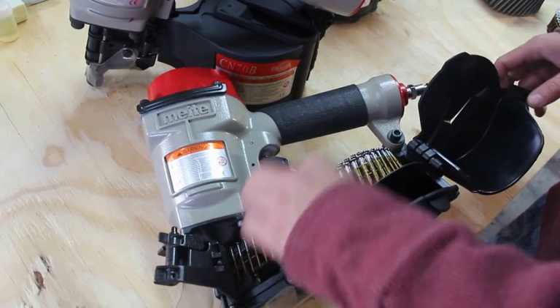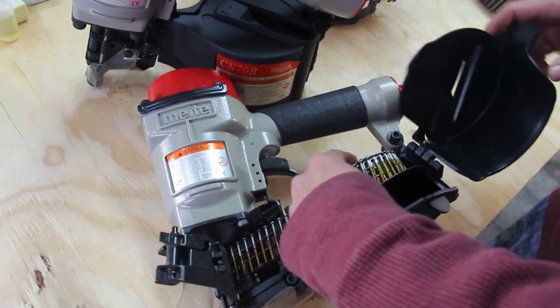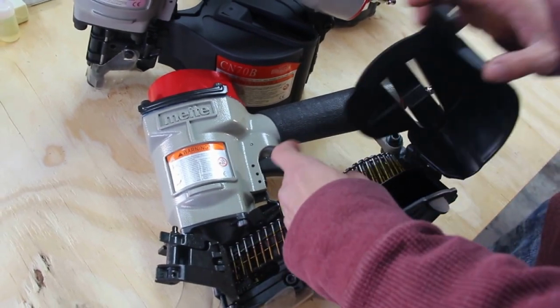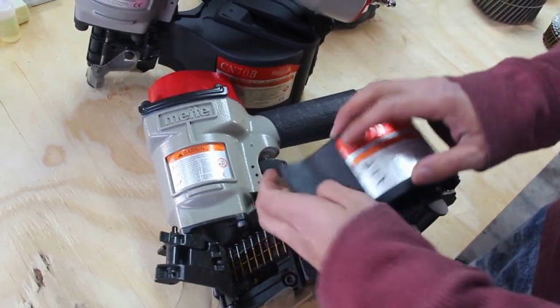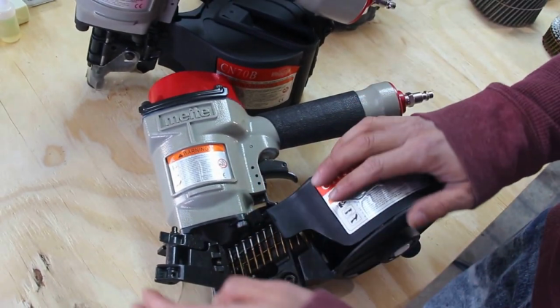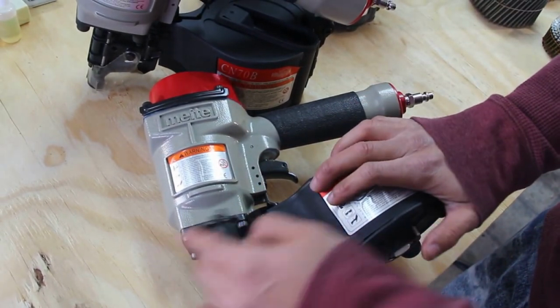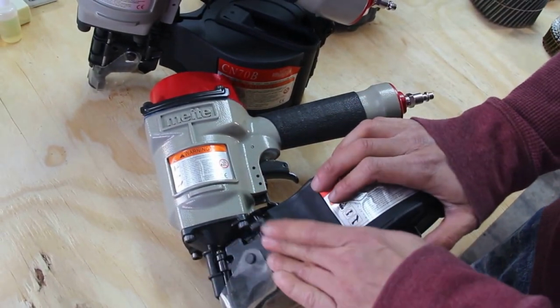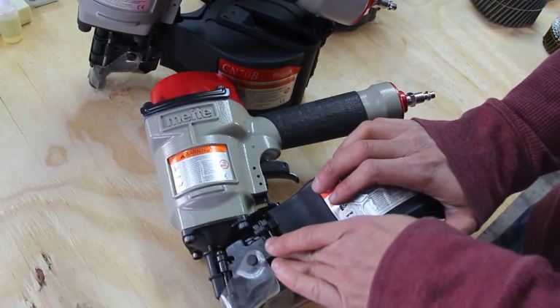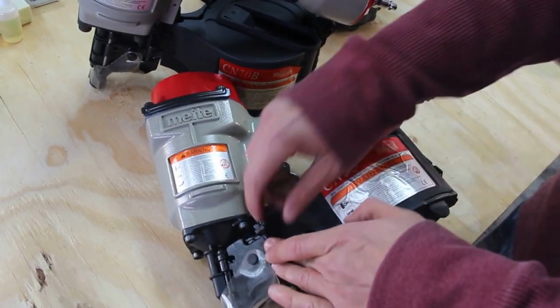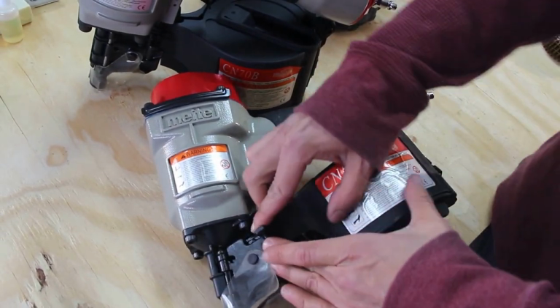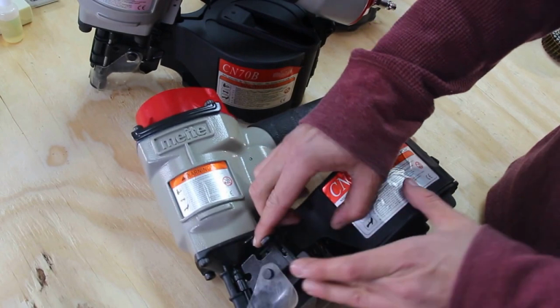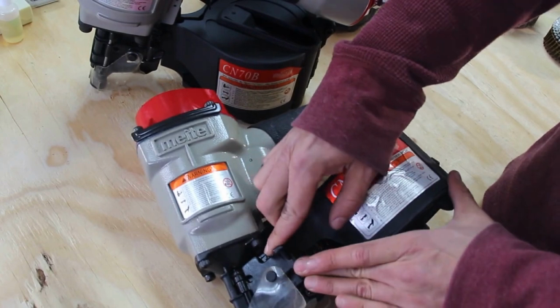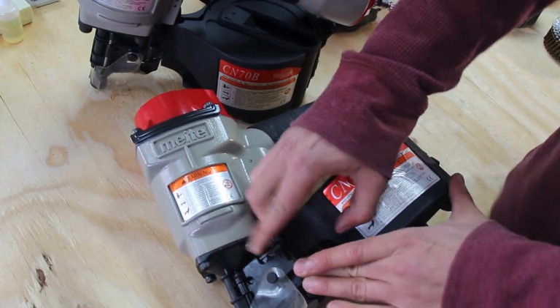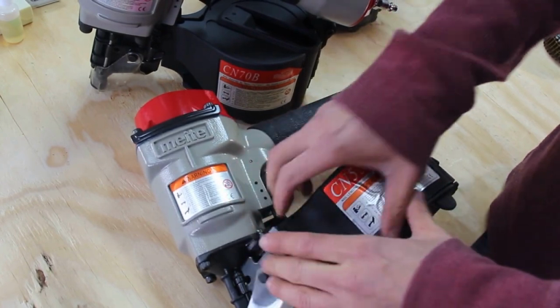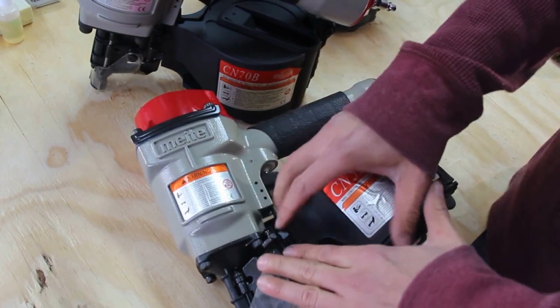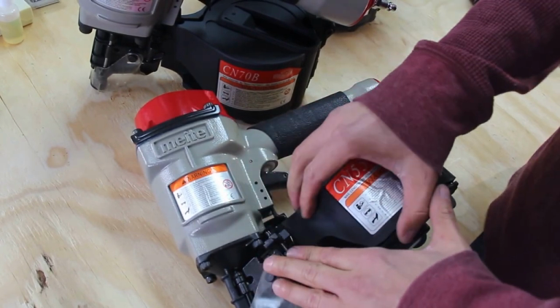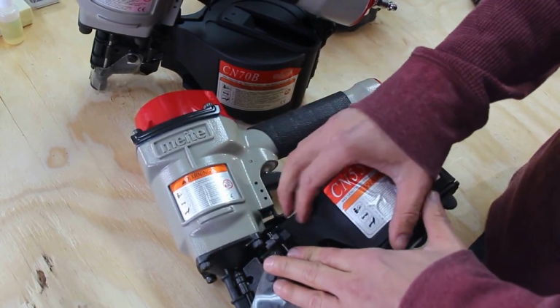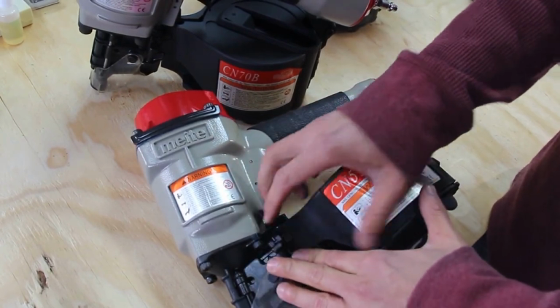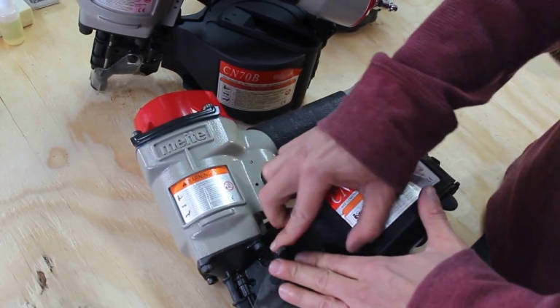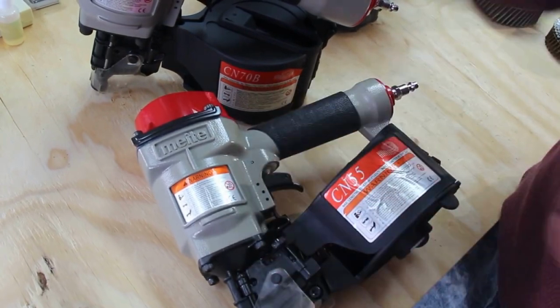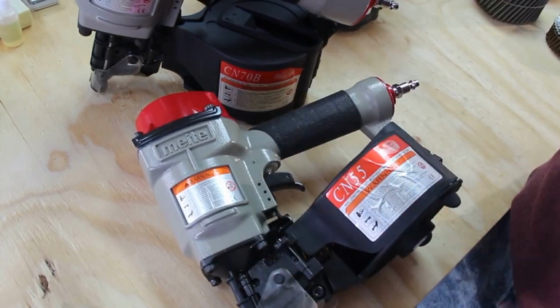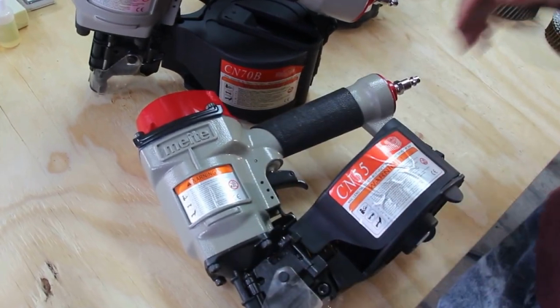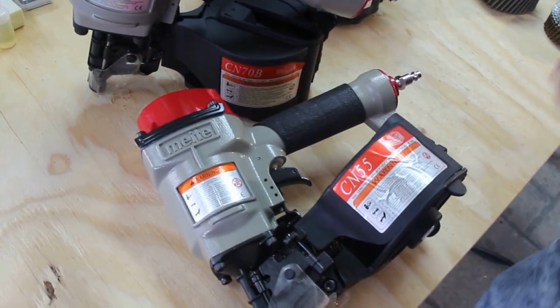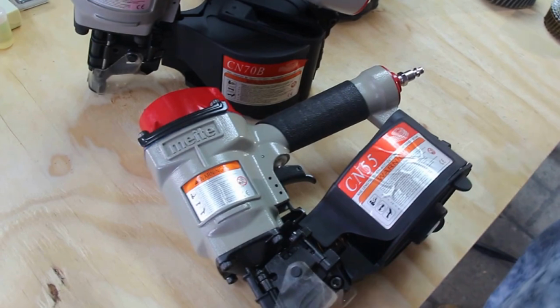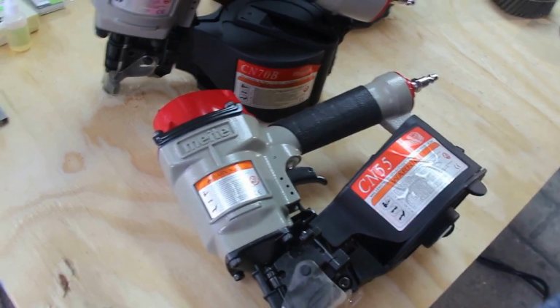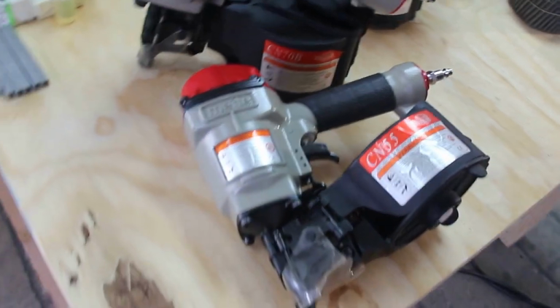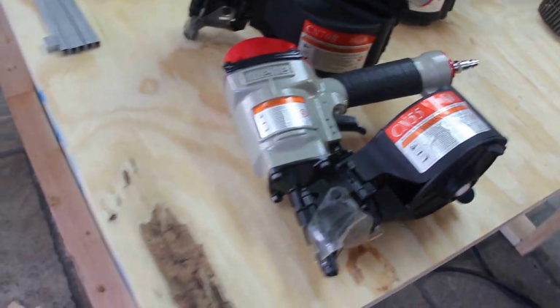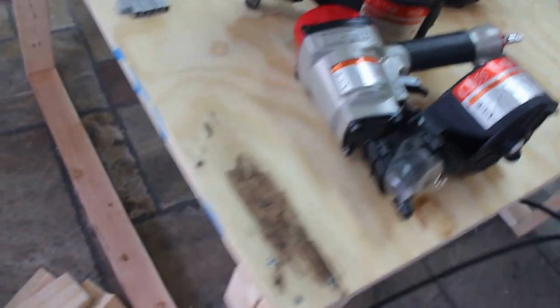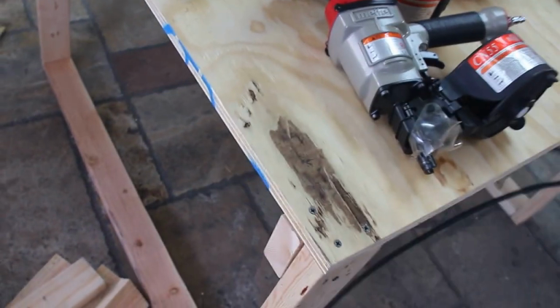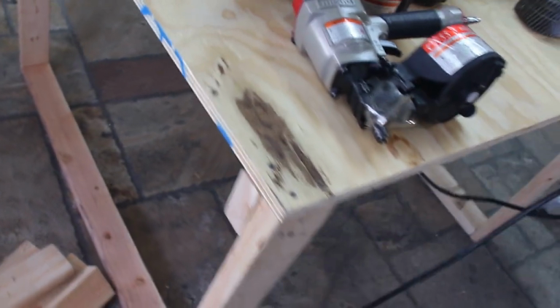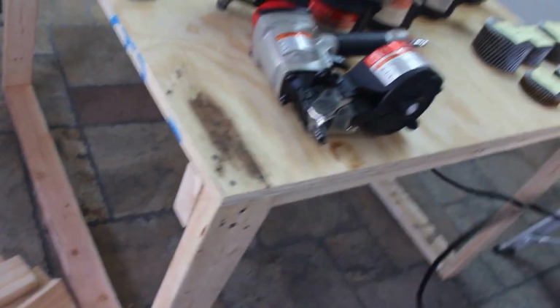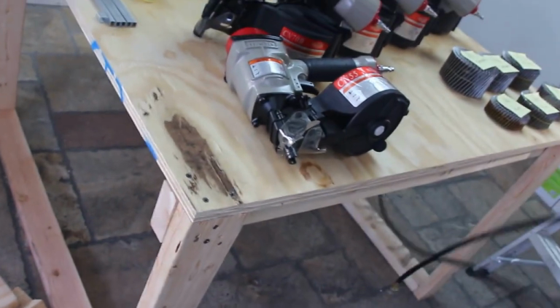Now you're gonna close this. Boom — ready to go. Get our air nut and our air source hooked up.